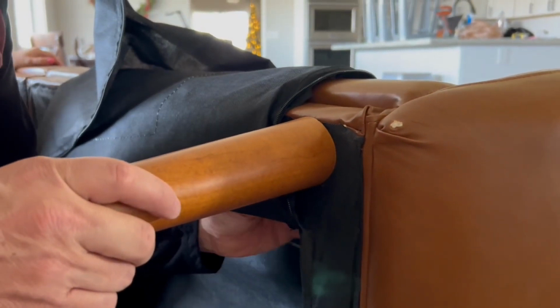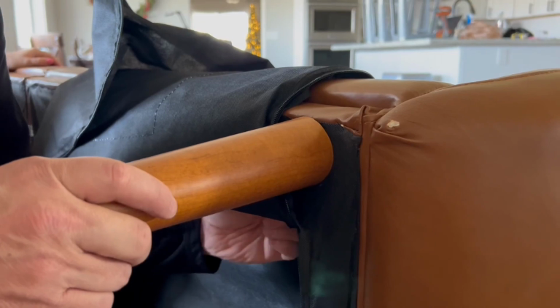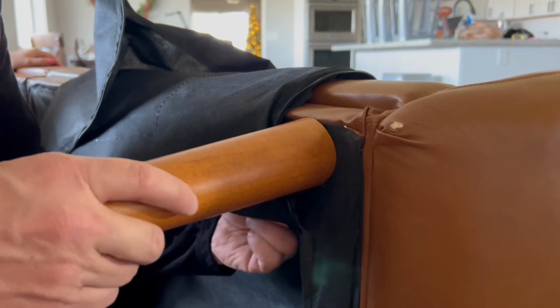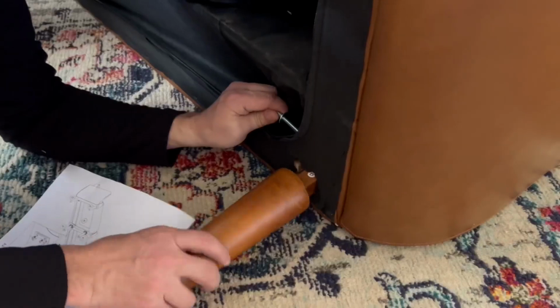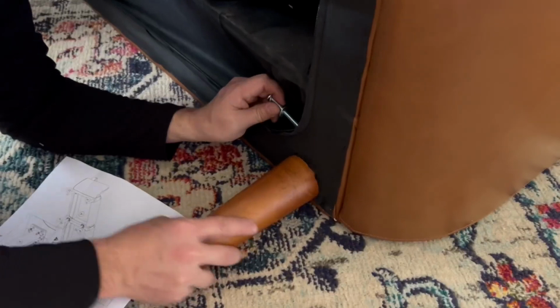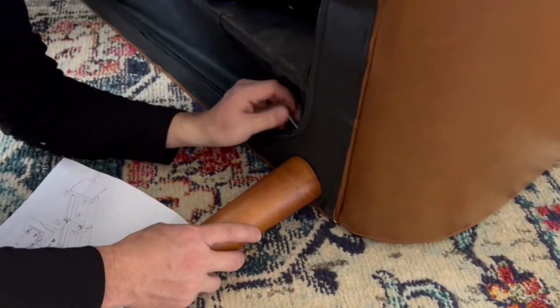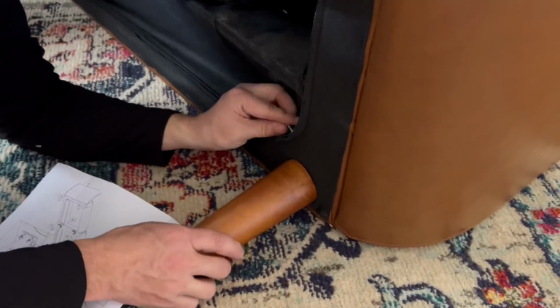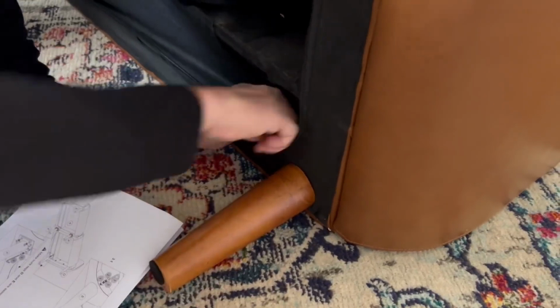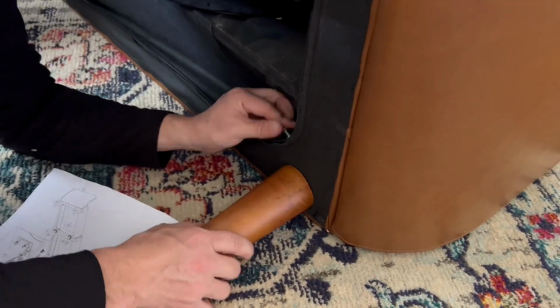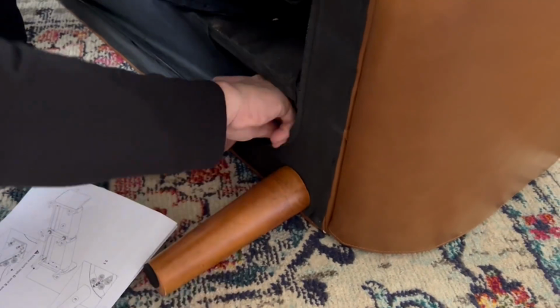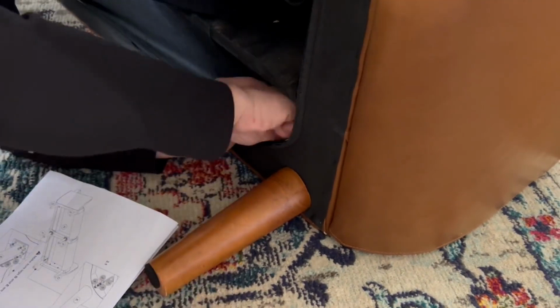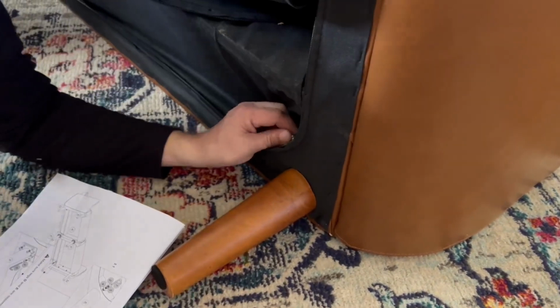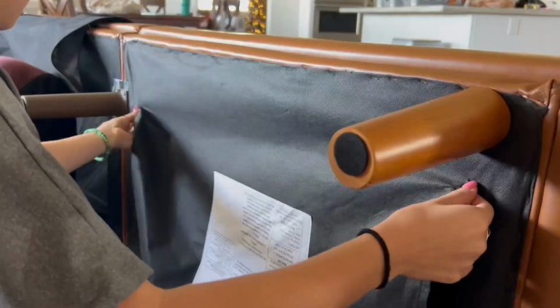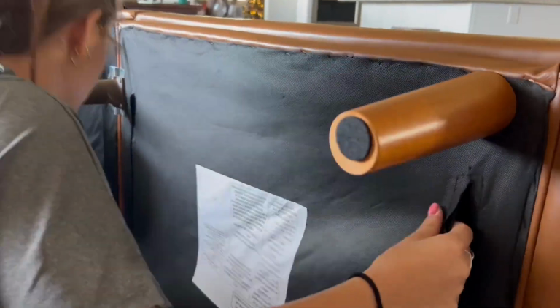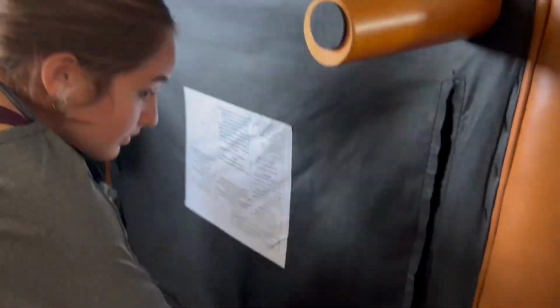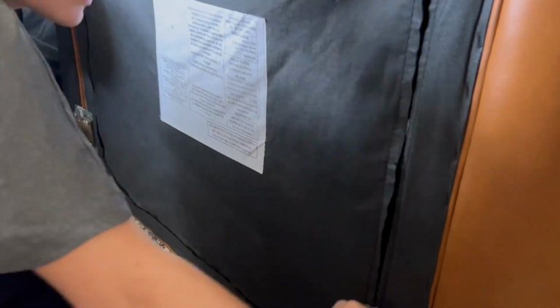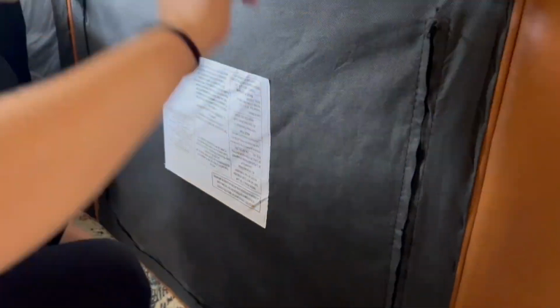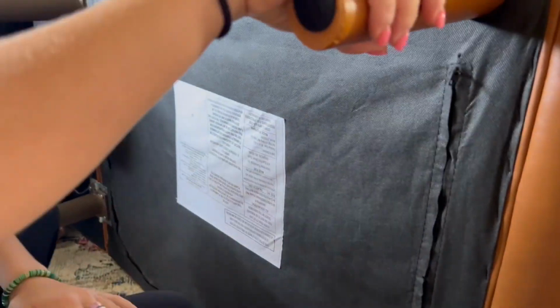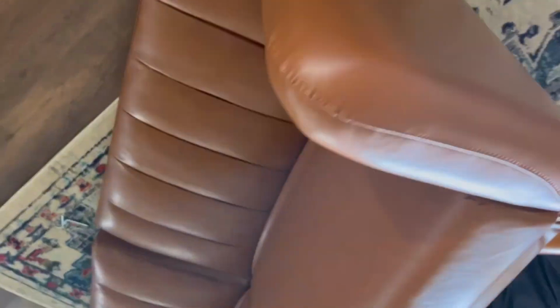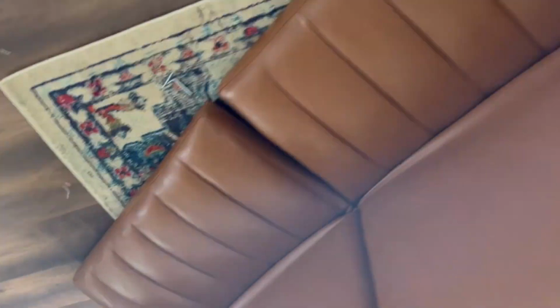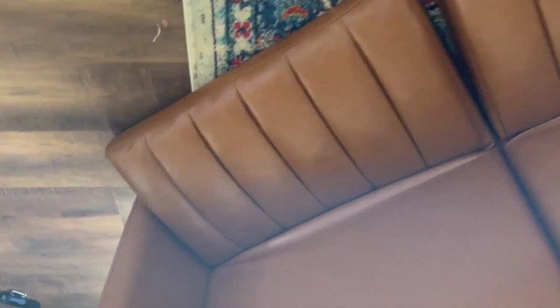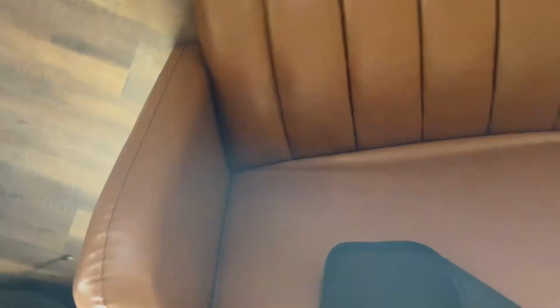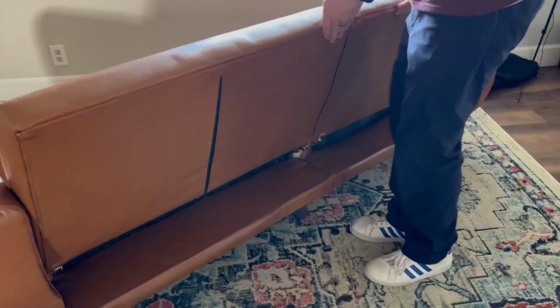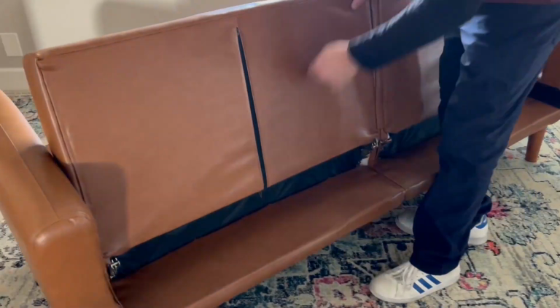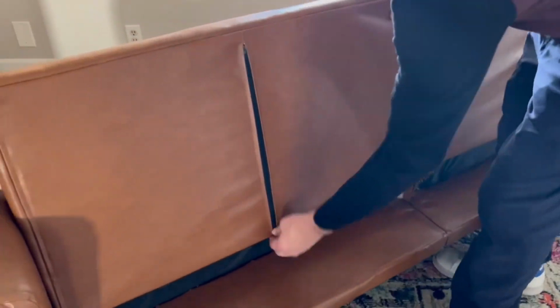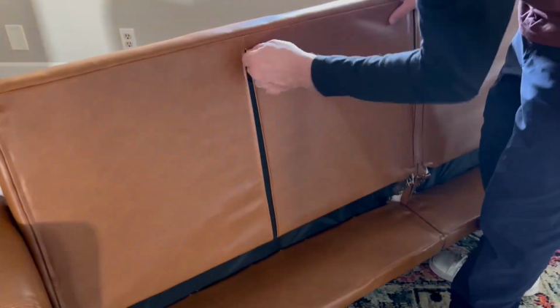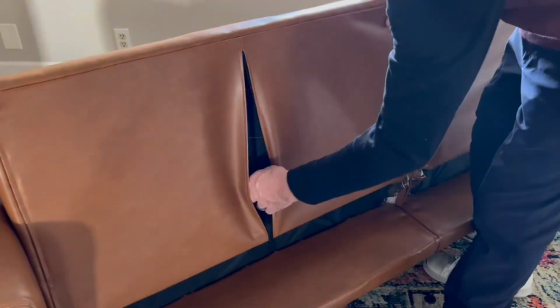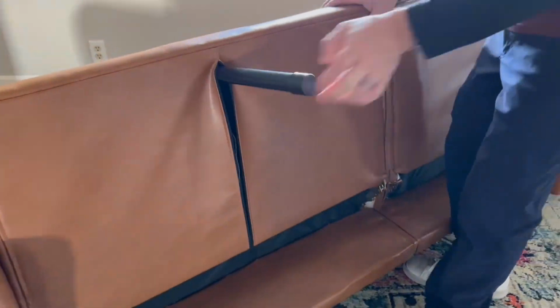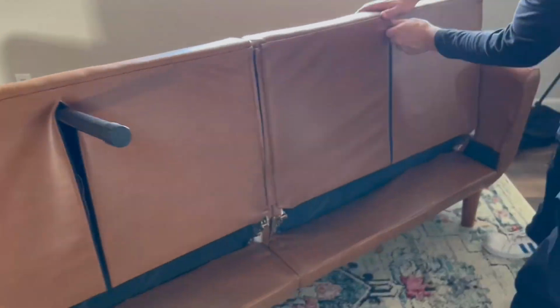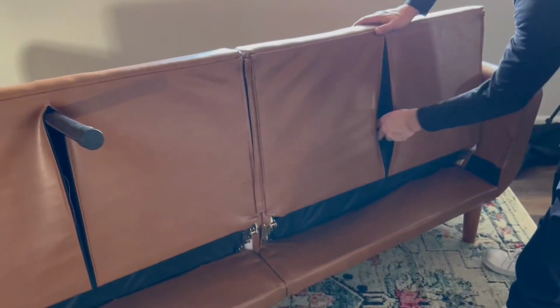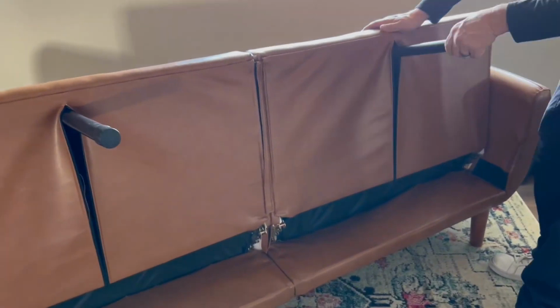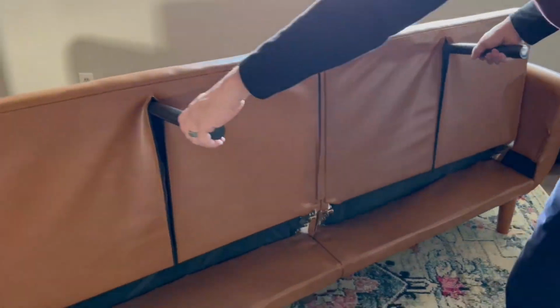It's kind of a puzzle piece and we figured this out — there are opposite ends on the legs, so watch that as you put them on. Go ahead and zip it up and flip over your beautiful couch.